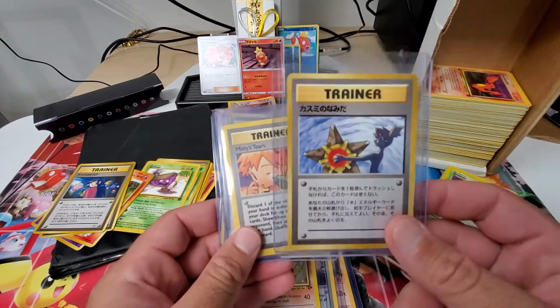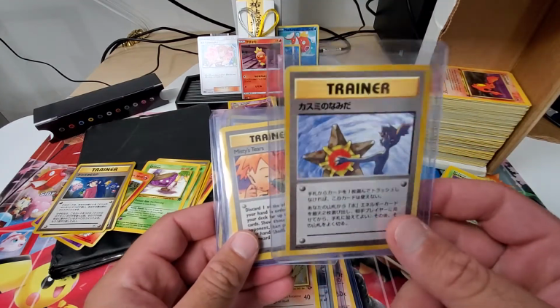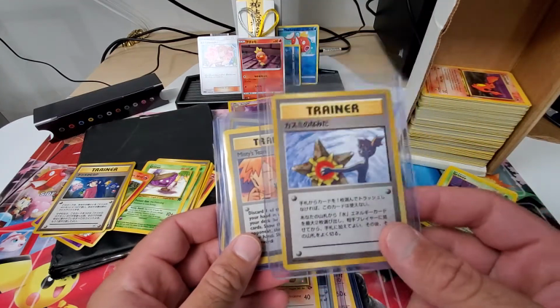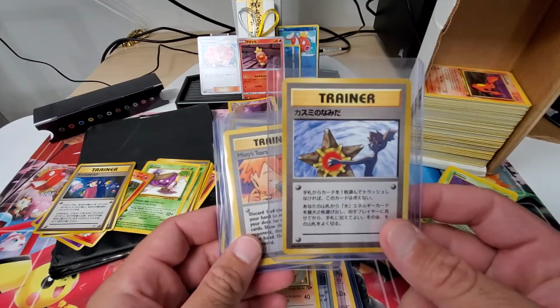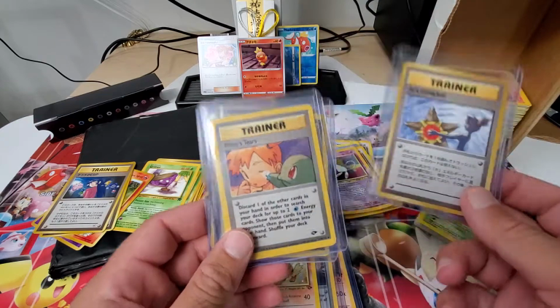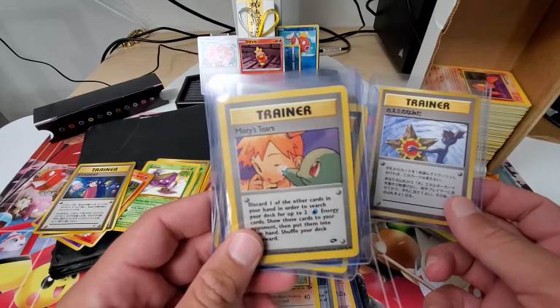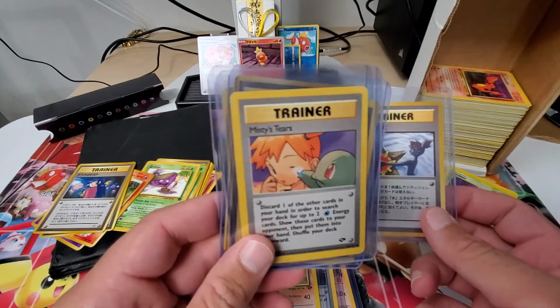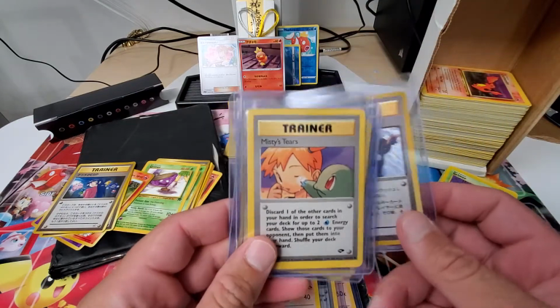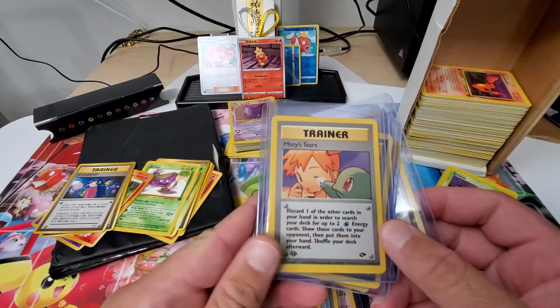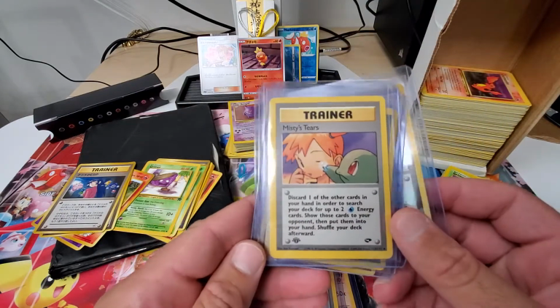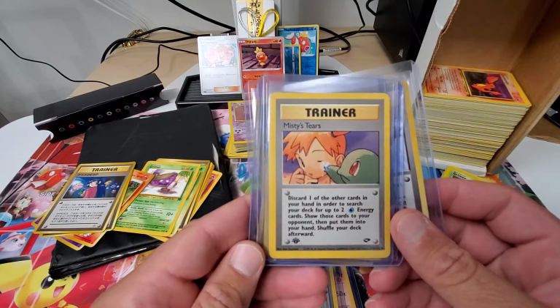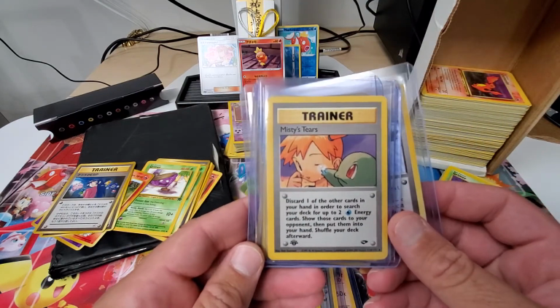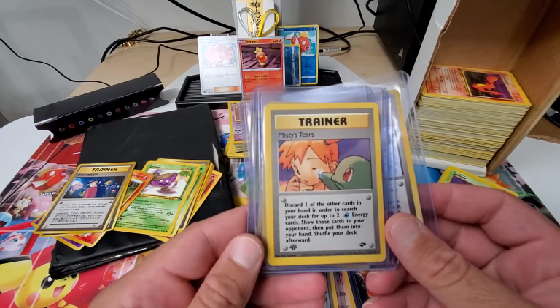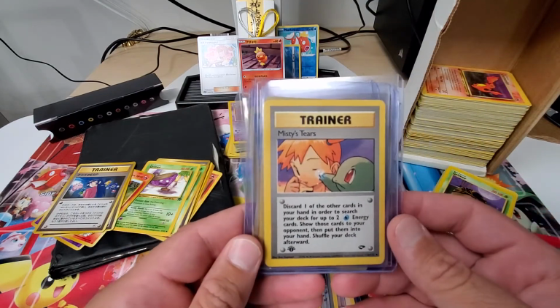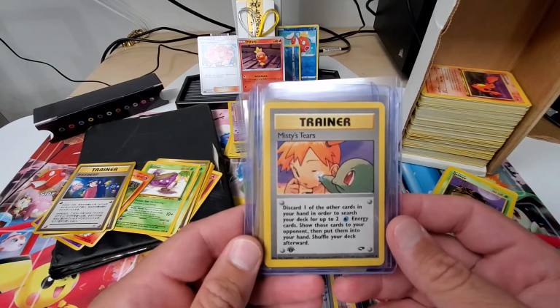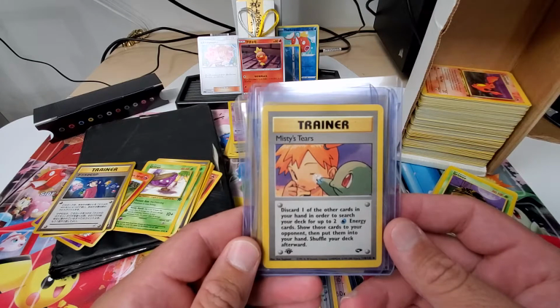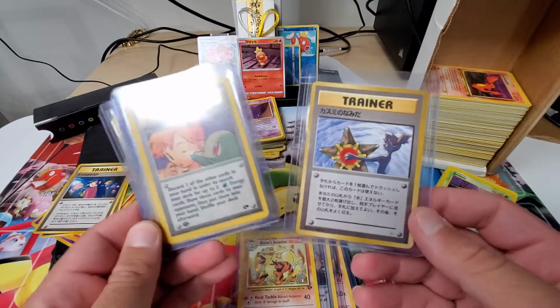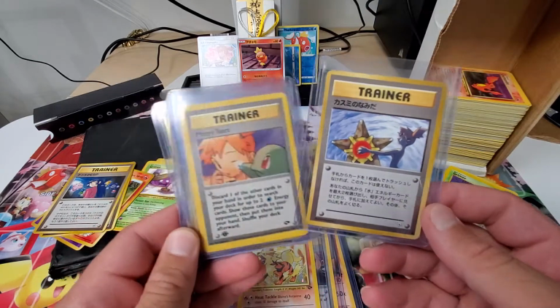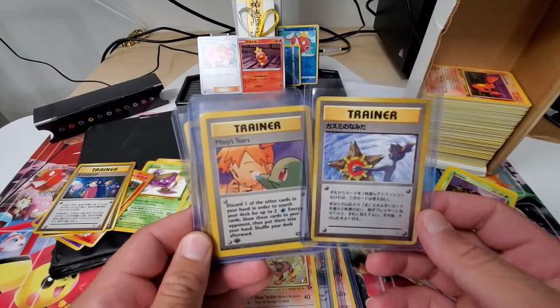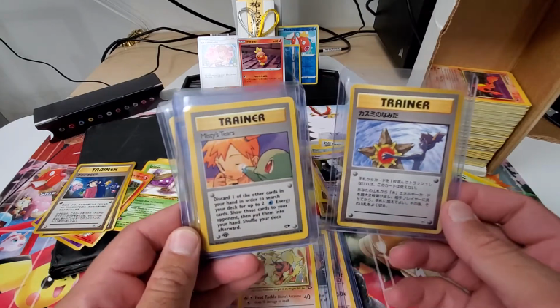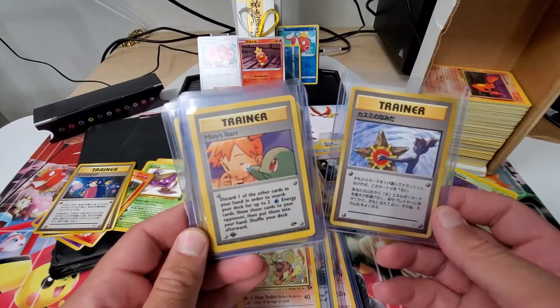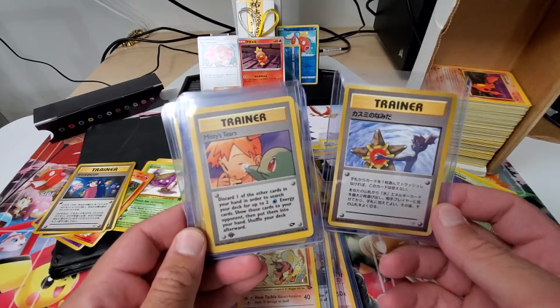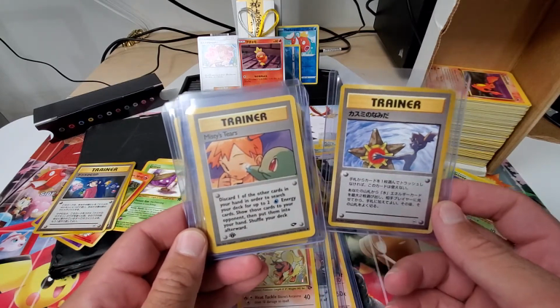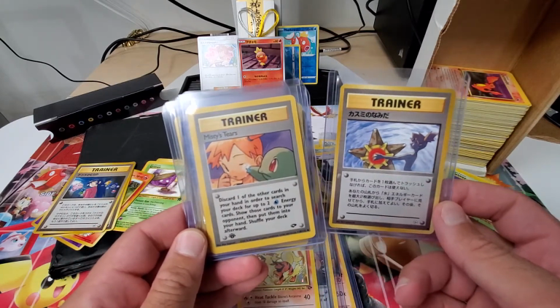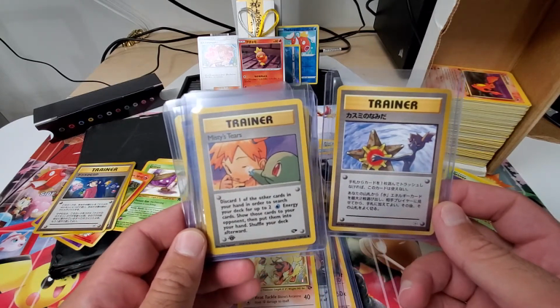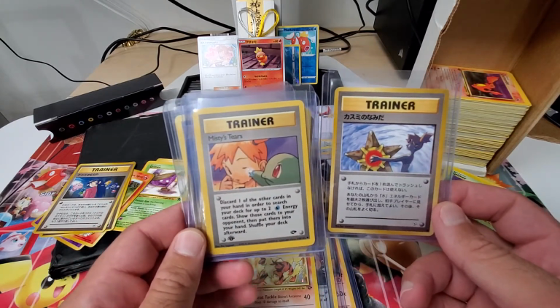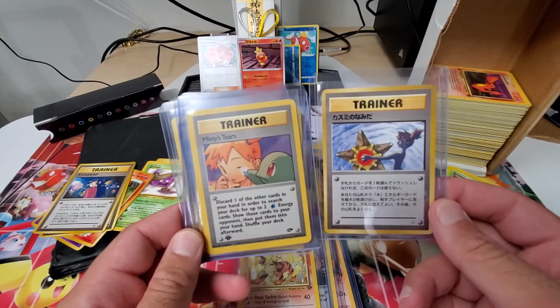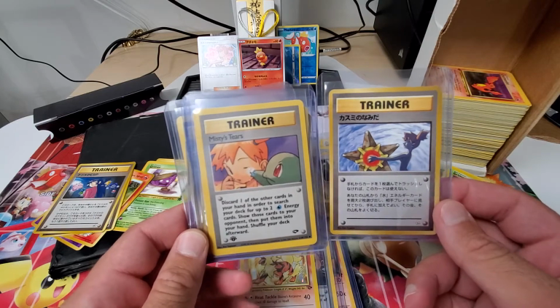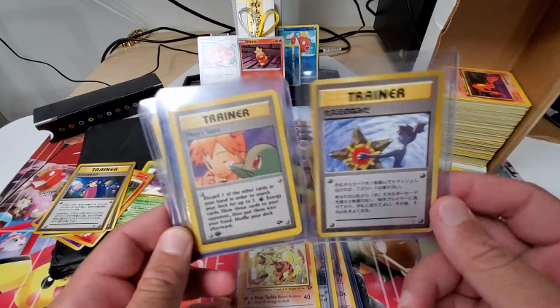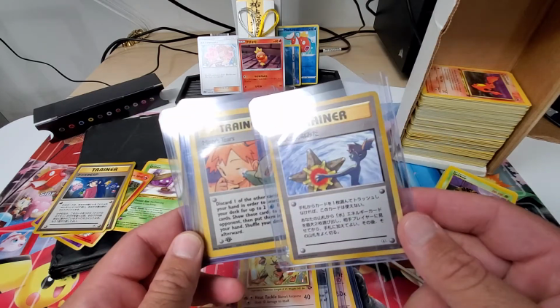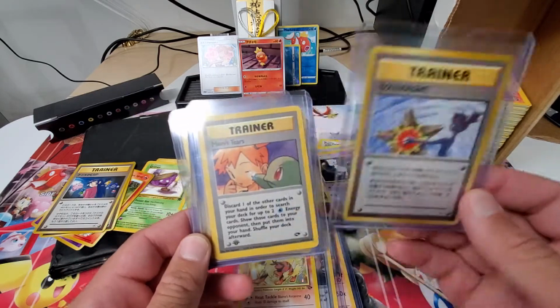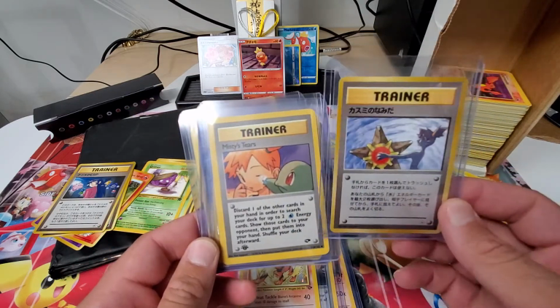We never sold these in America. So when Misty's Tears came to America, this is a first edition — it was this card and it was a huge big deal. As a young man, oh yeah — the Japanese Misty's Tears, she's naked on it. So I had to get it. So I did.